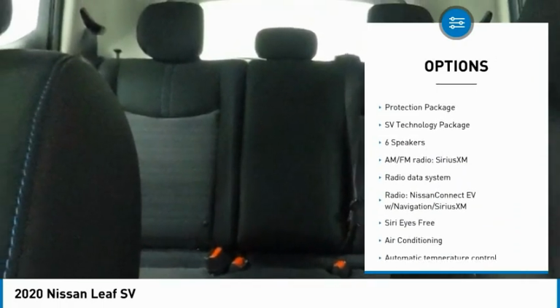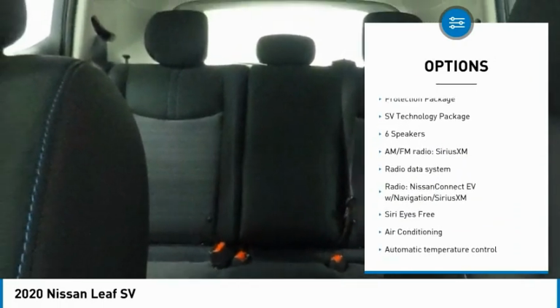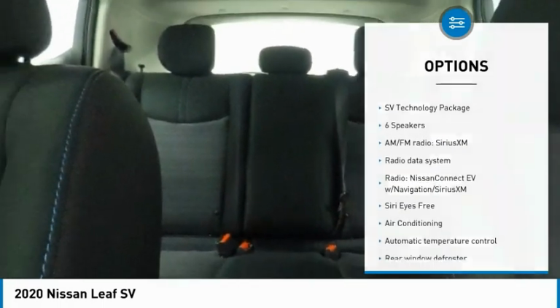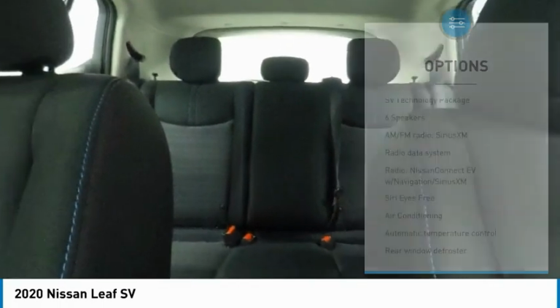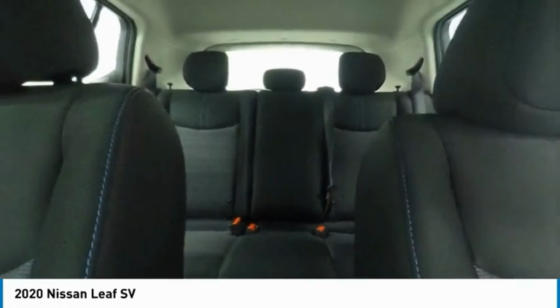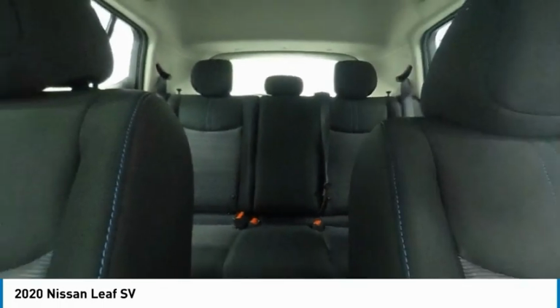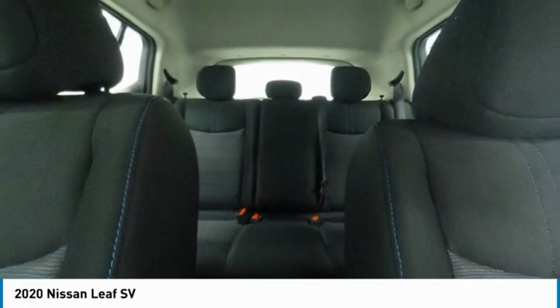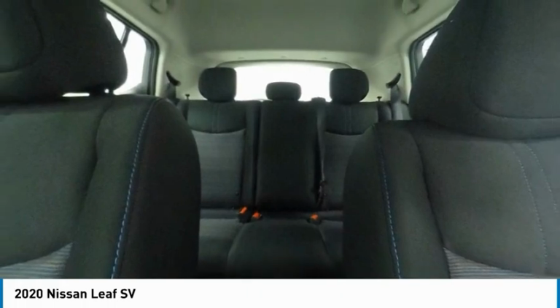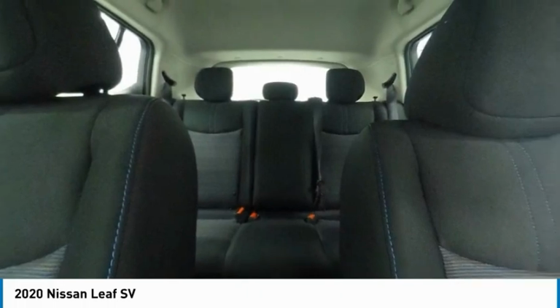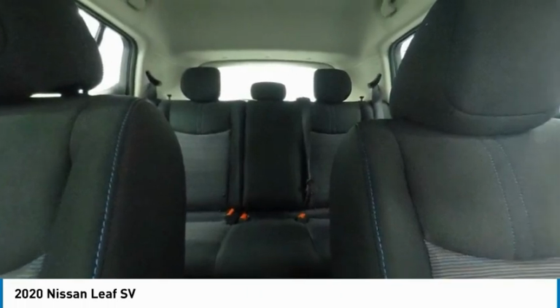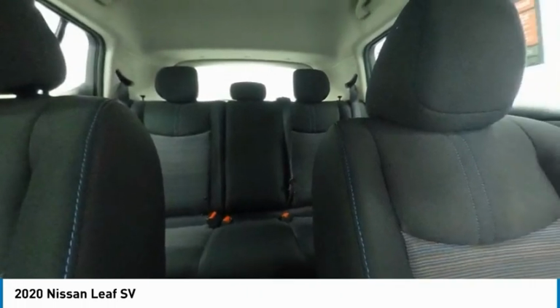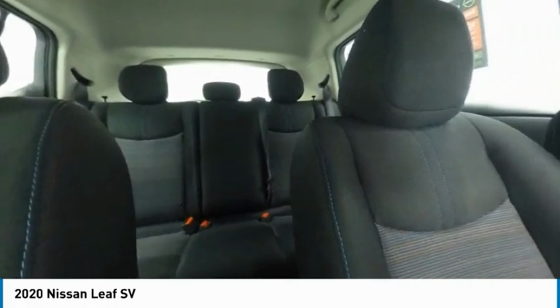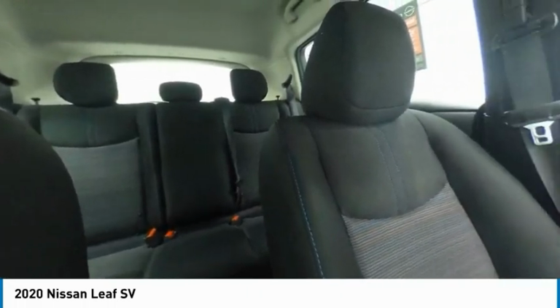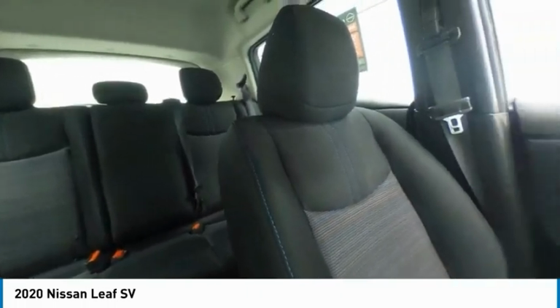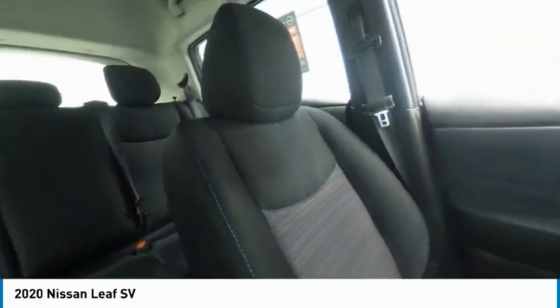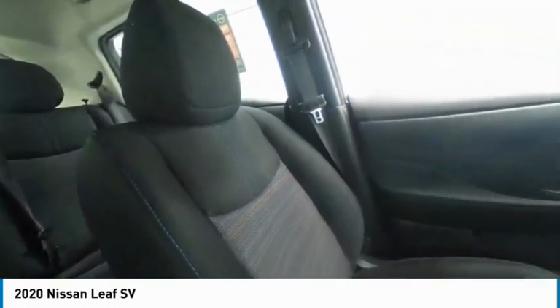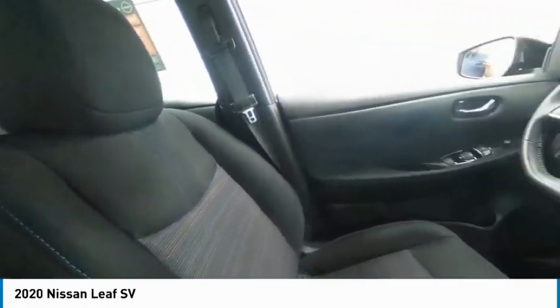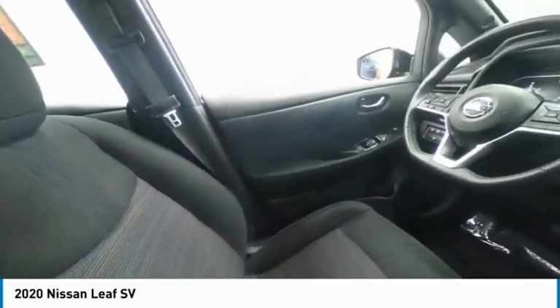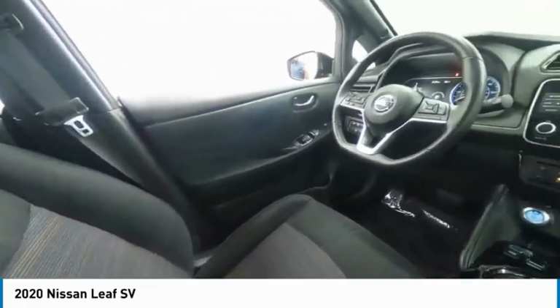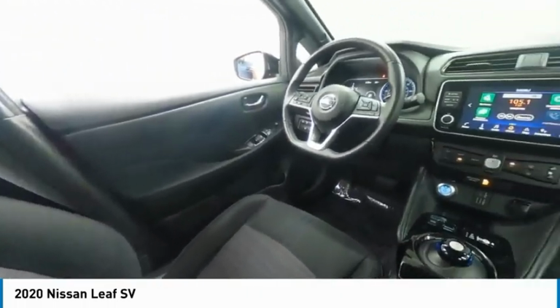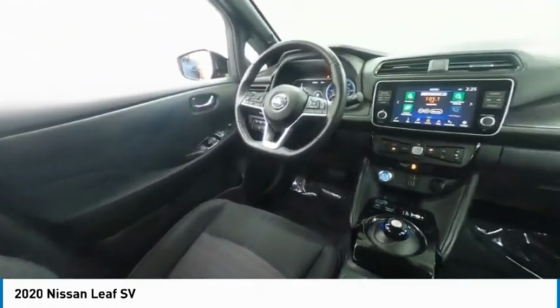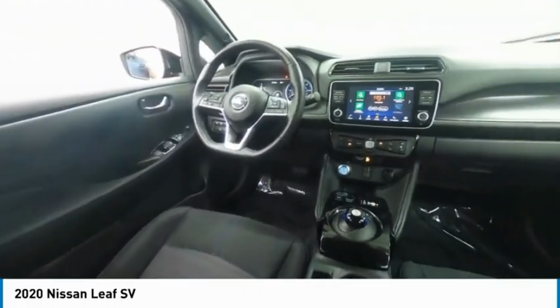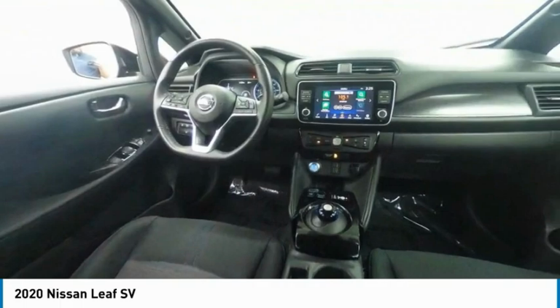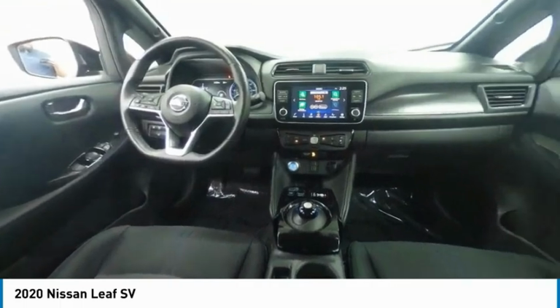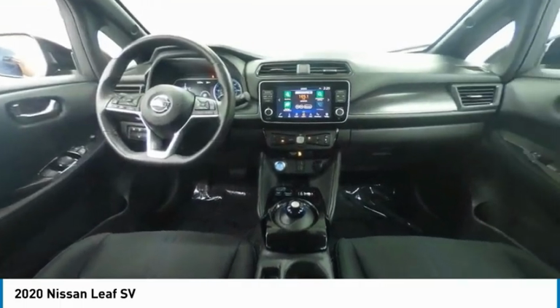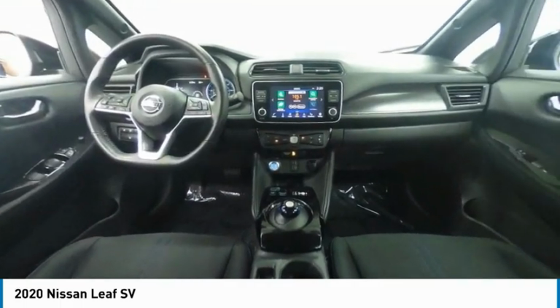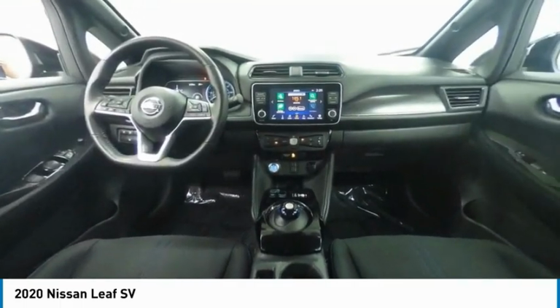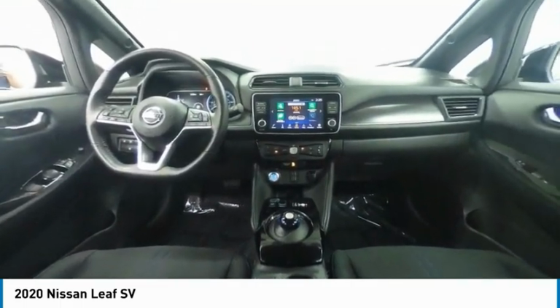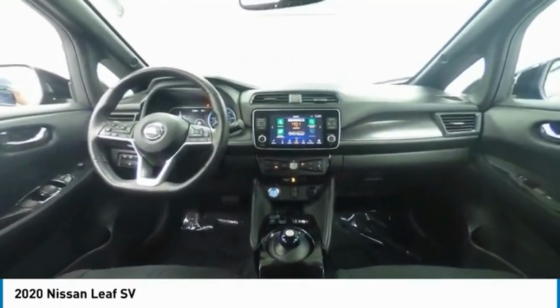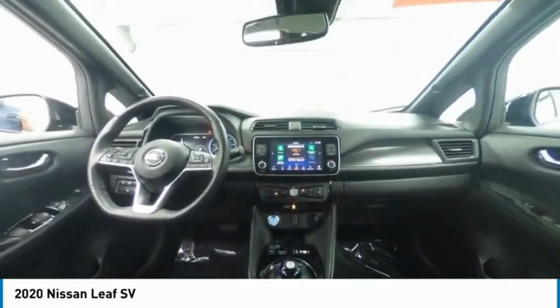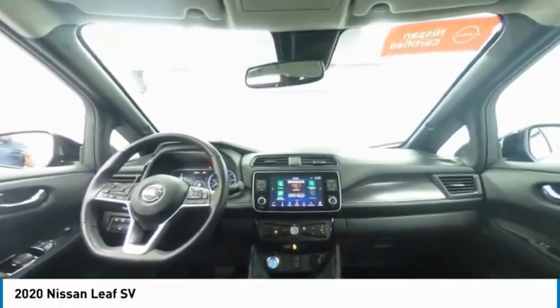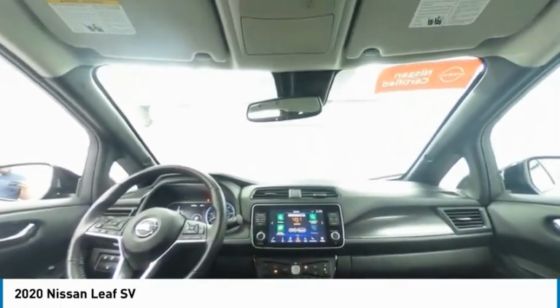Four-wheel disc brakes, front wheel independent suspension, LED headlights, speed control. Wouldn't you look great in this vehicle? Stop in today and see for yourself.